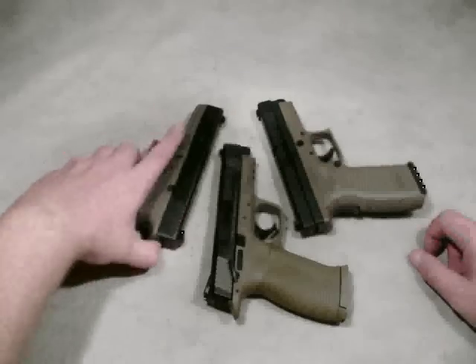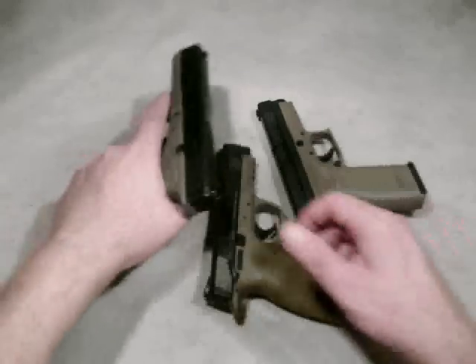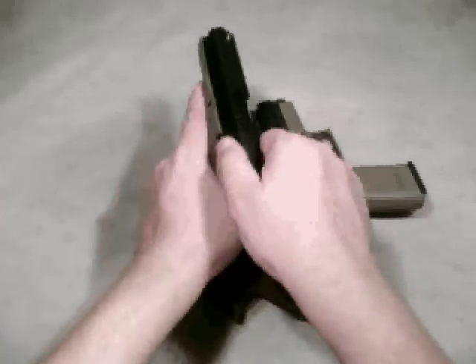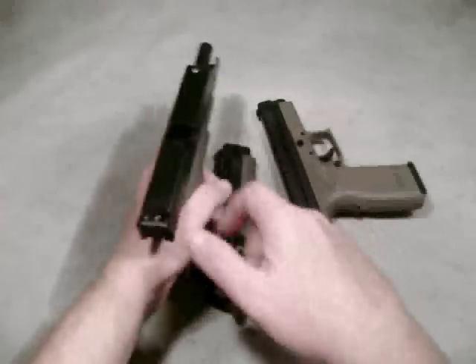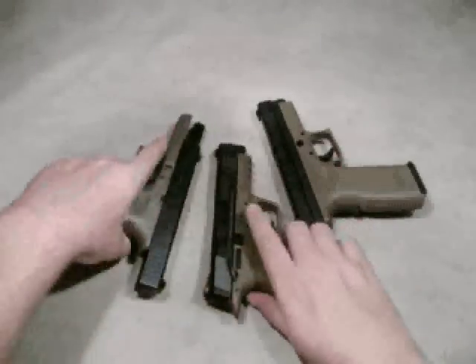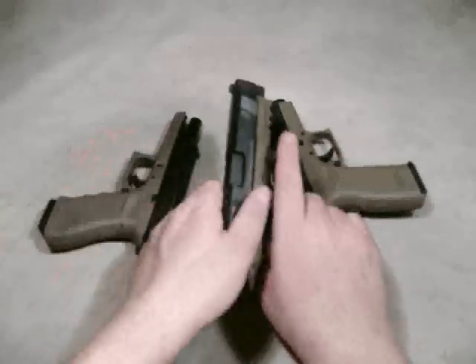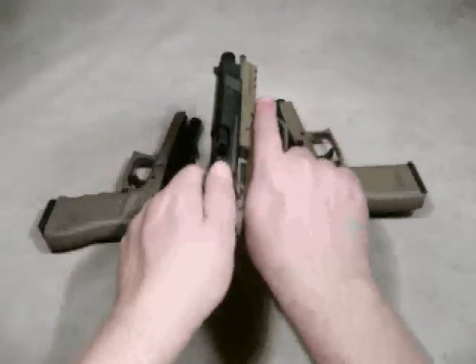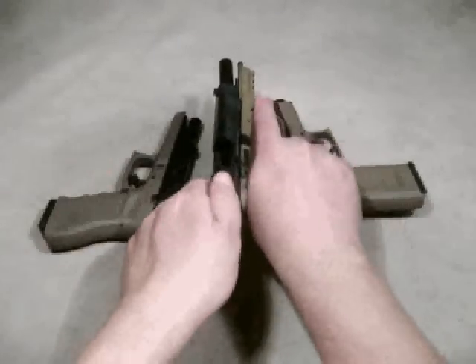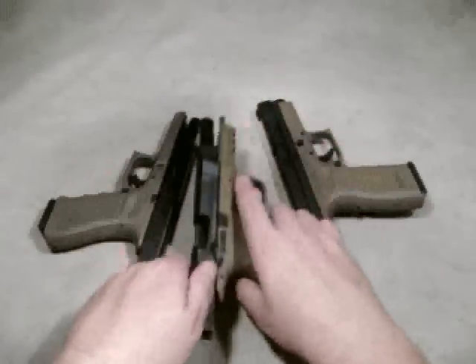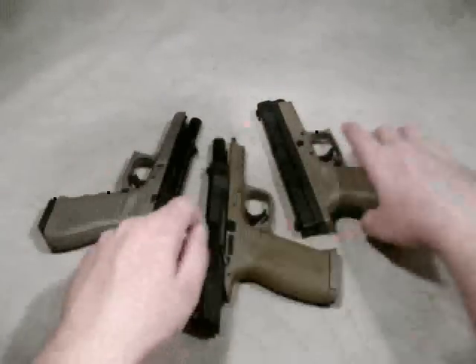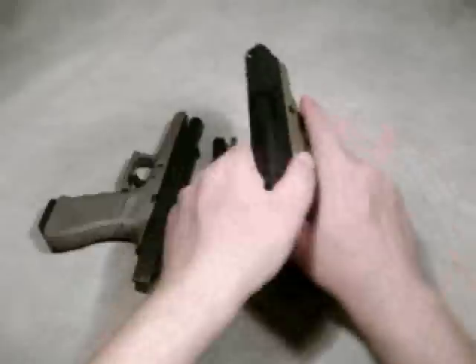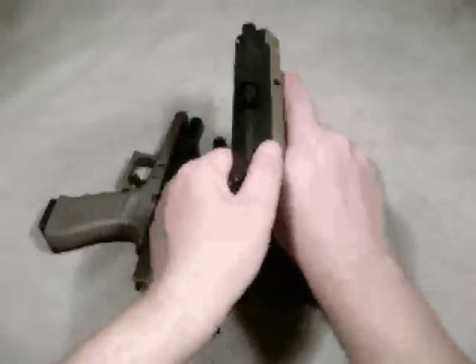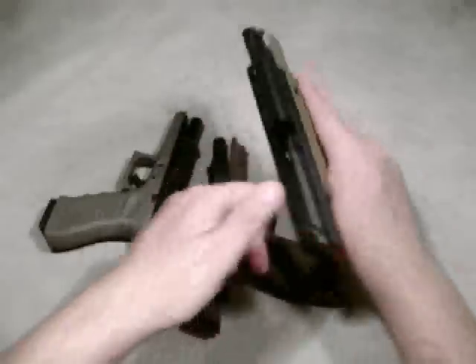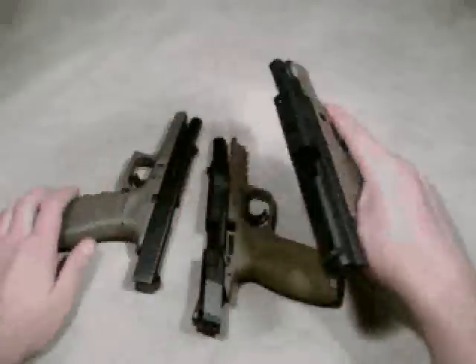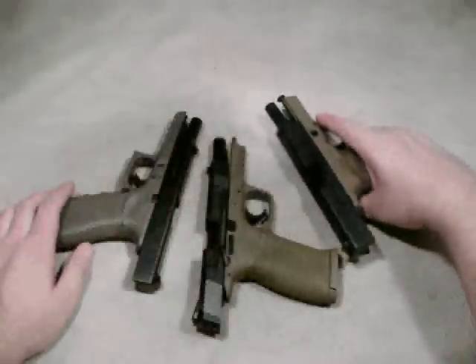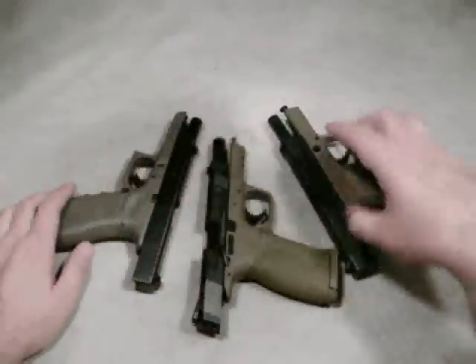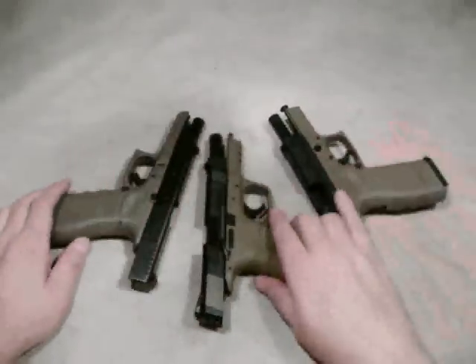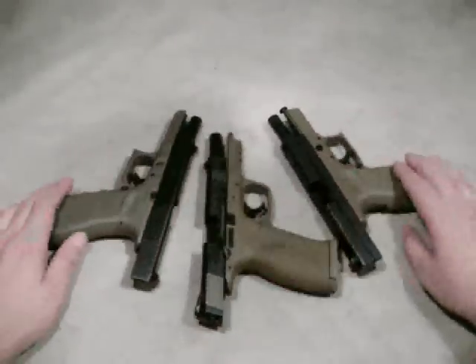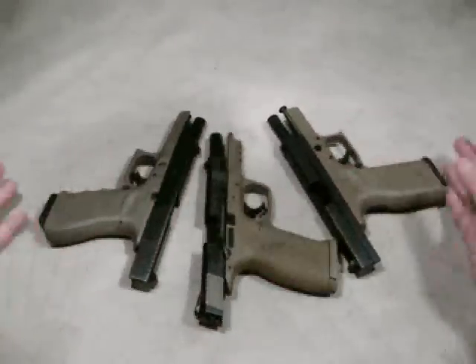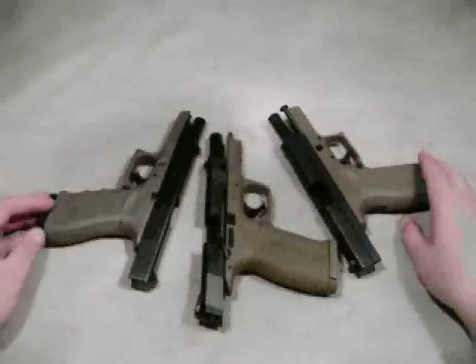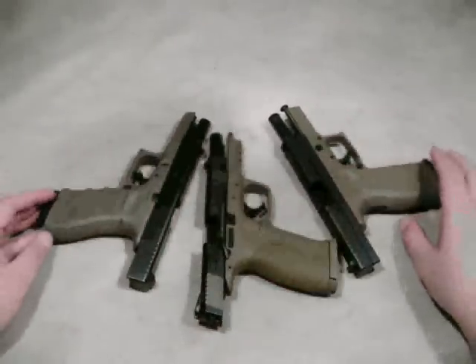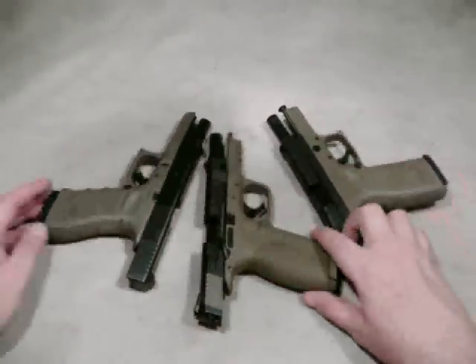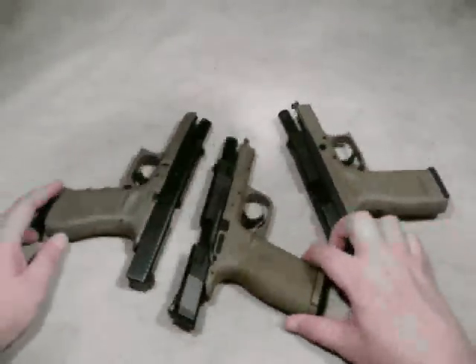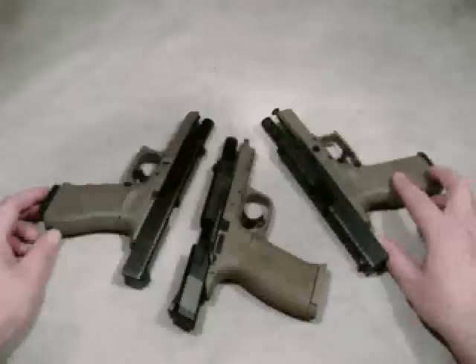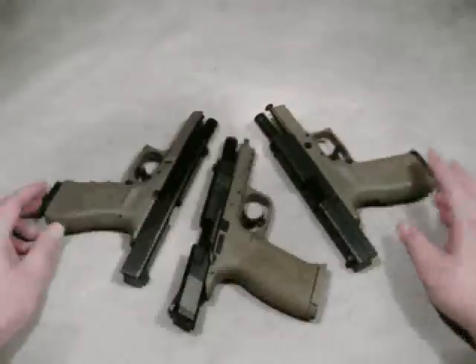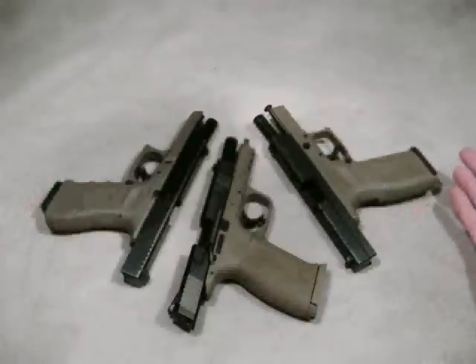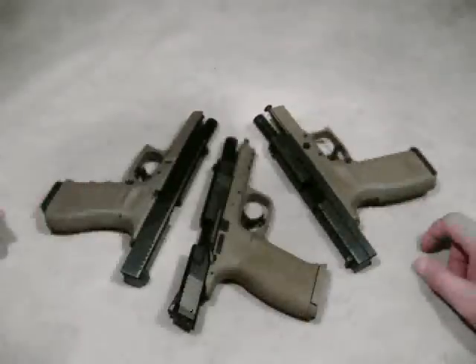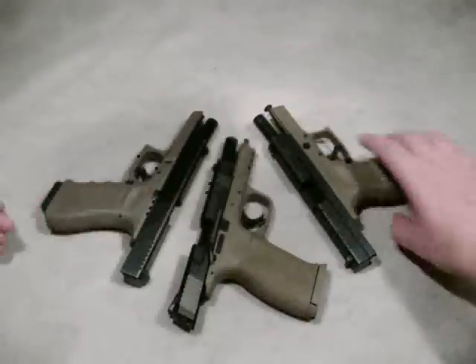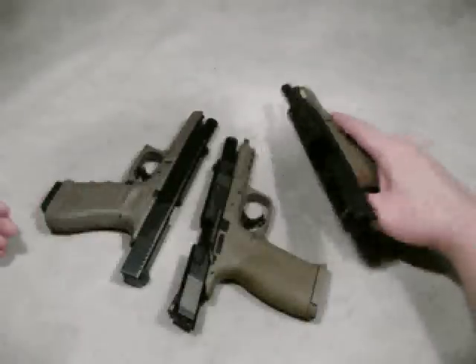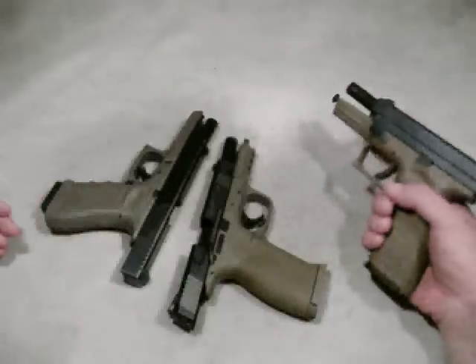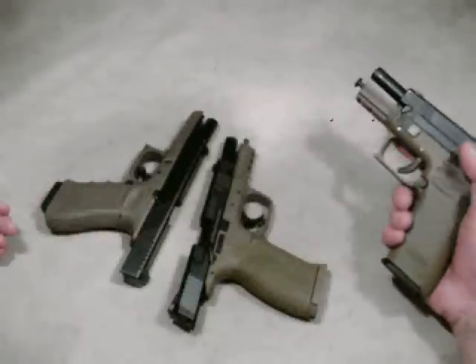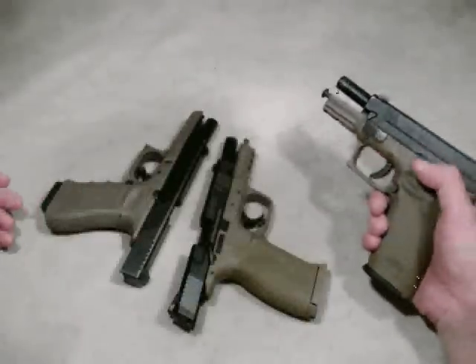Taking a look at these, first off, check that they're all three unloaded — and they are. You can see that they're very similar. From six feet away, I think most people would think they're the same gun.